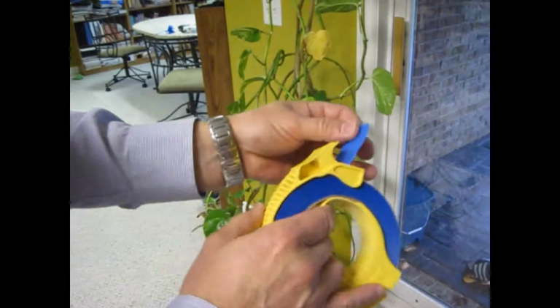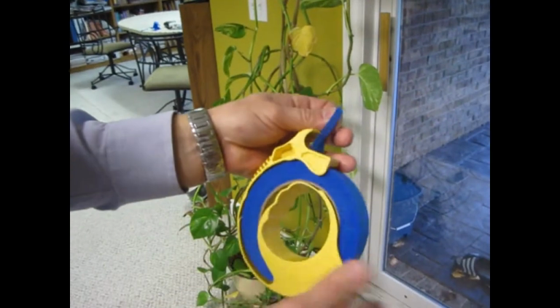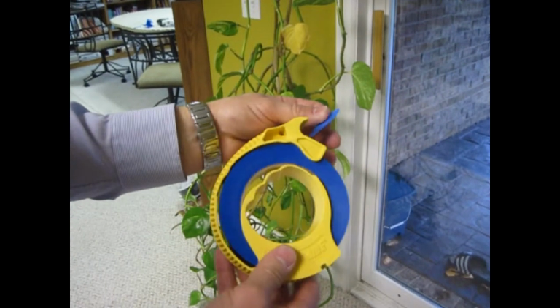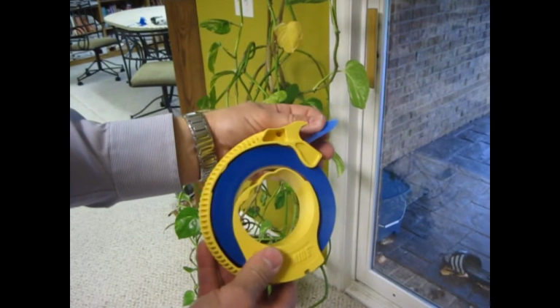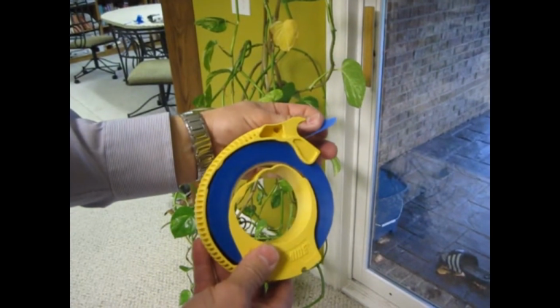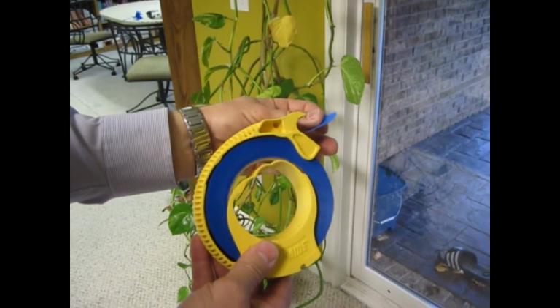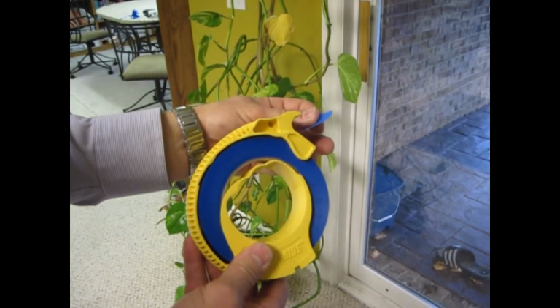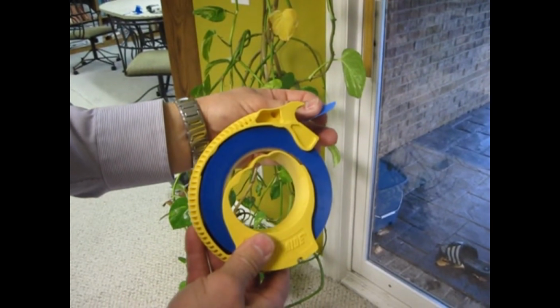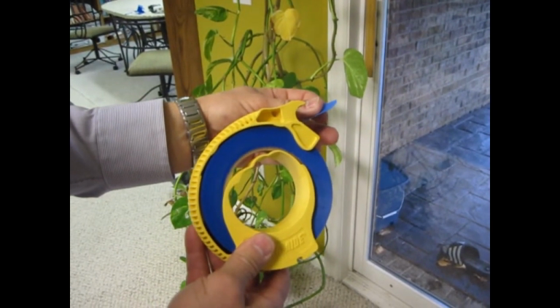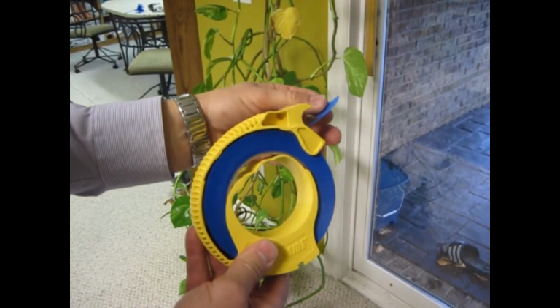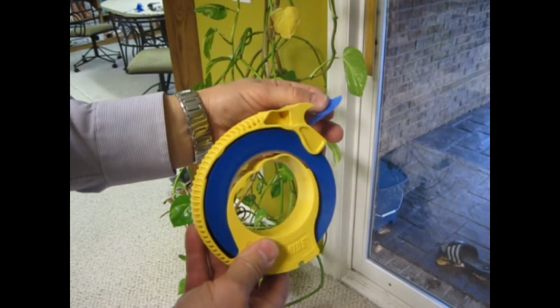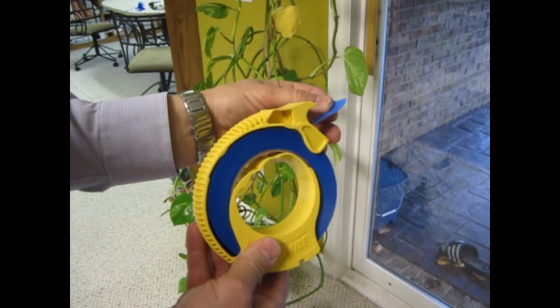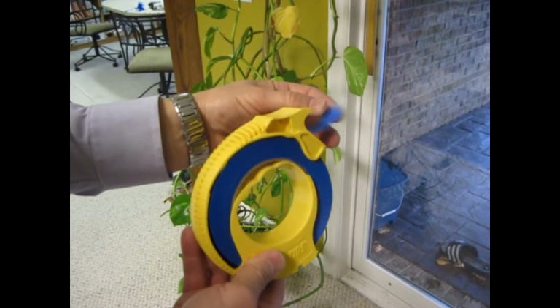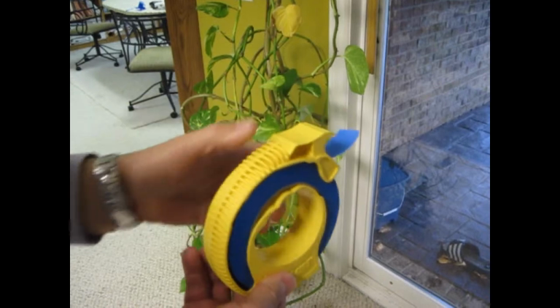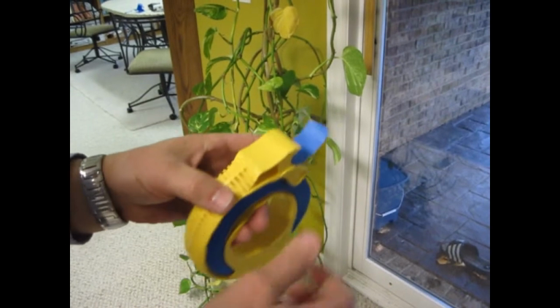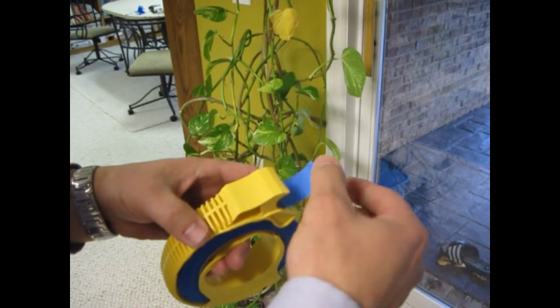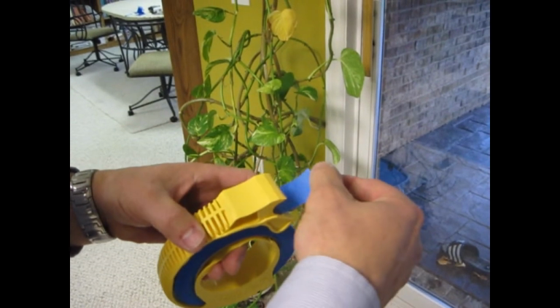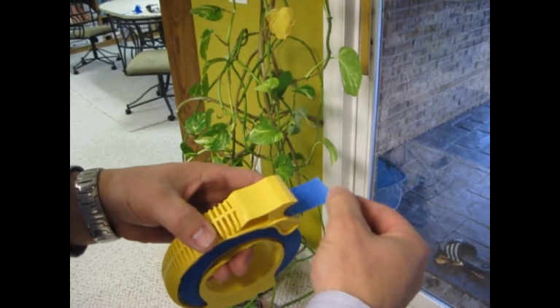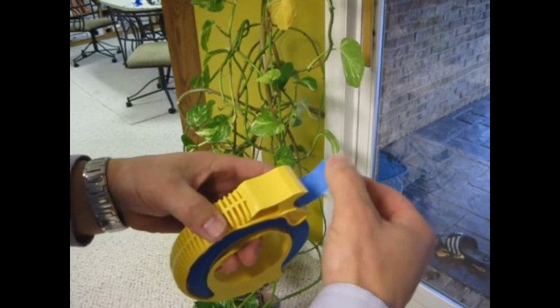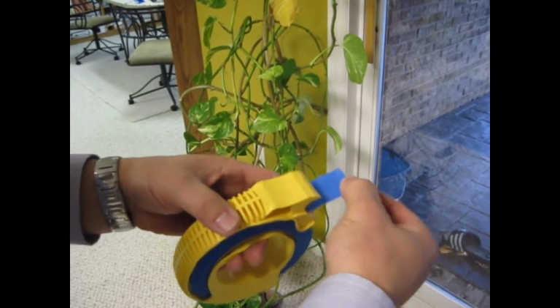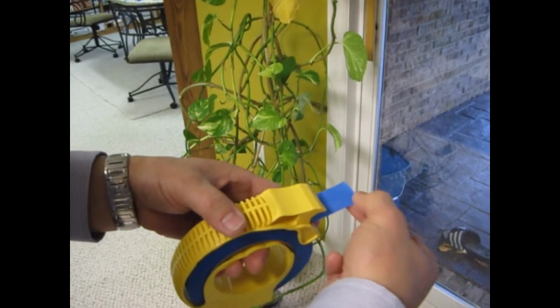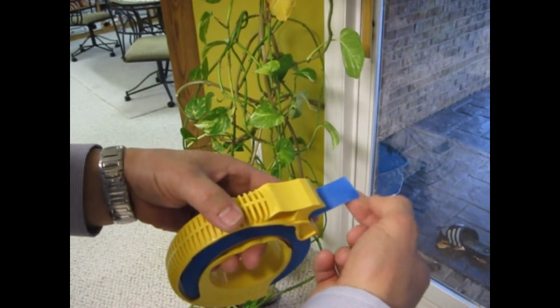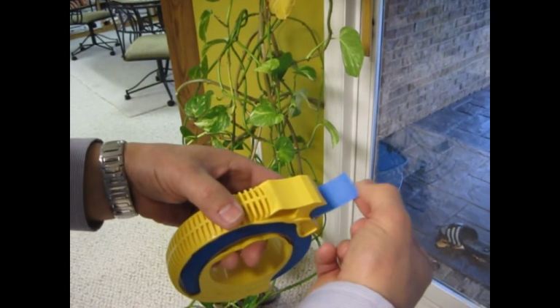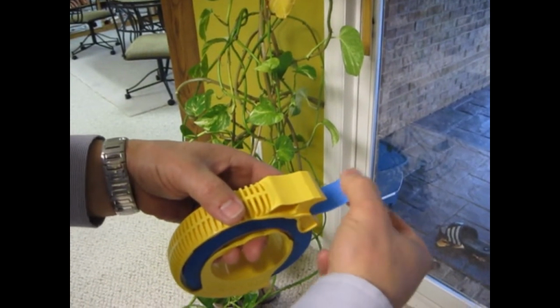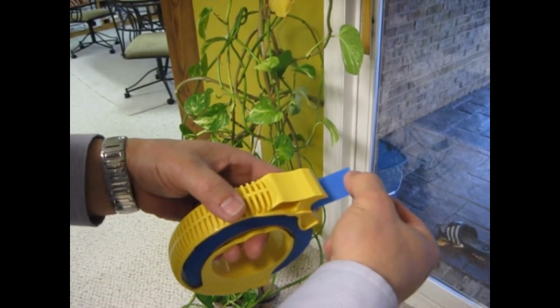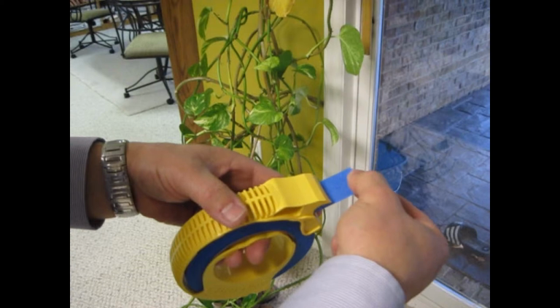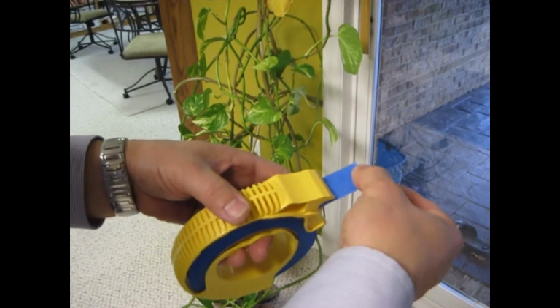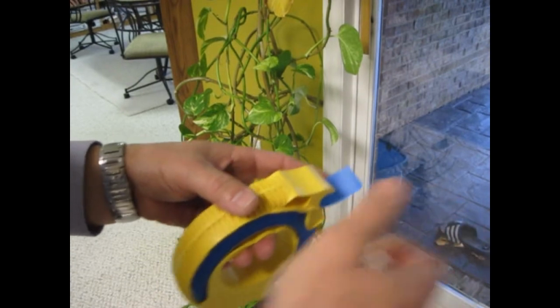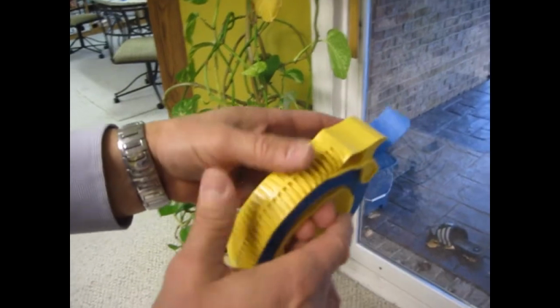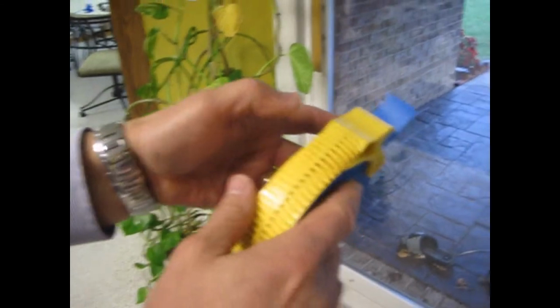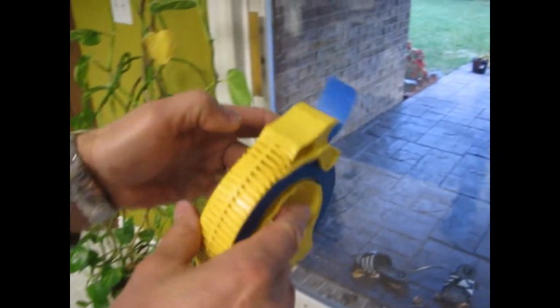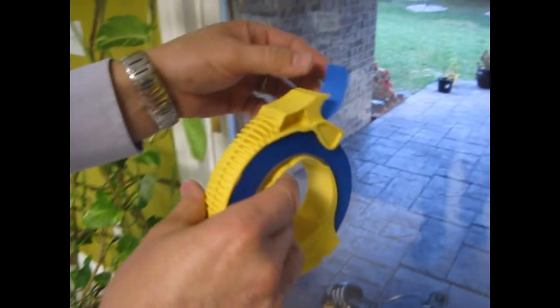Today I'd like to demonstrate how to use a 1-inch masquerade masking tool for masking a window. First of all, because the masquerade masking tool cuts nice square and even corners, it's very easy to get into the corner of a window.